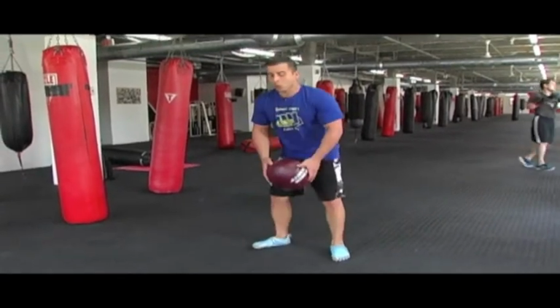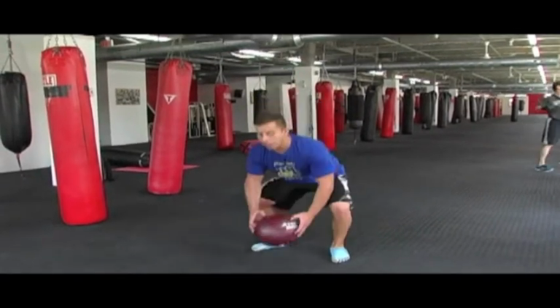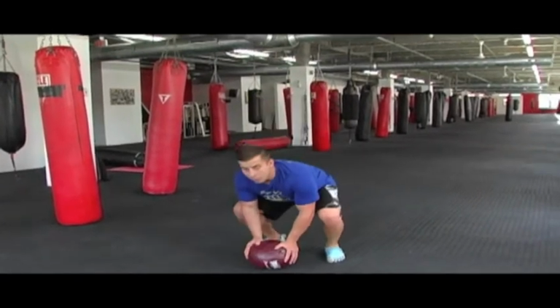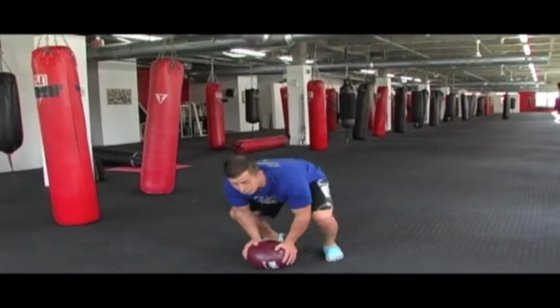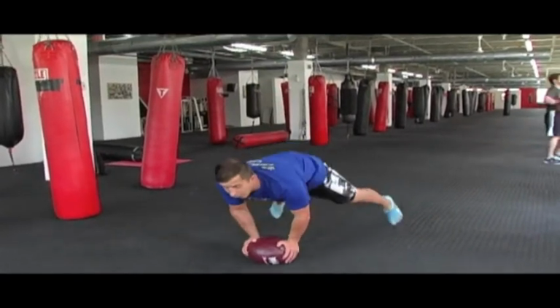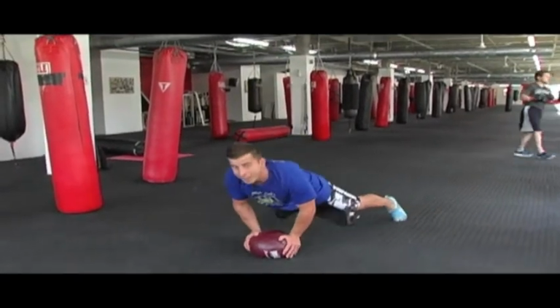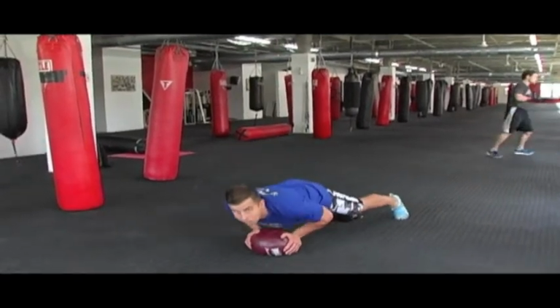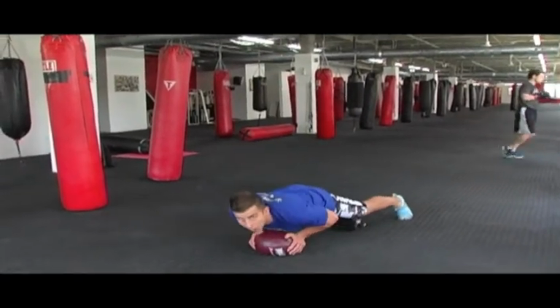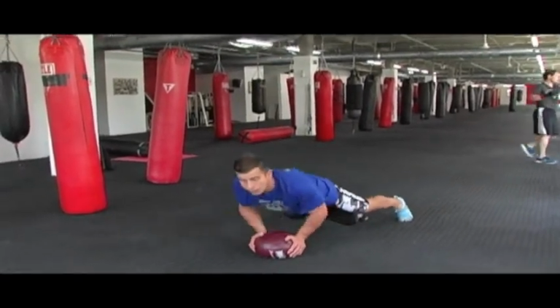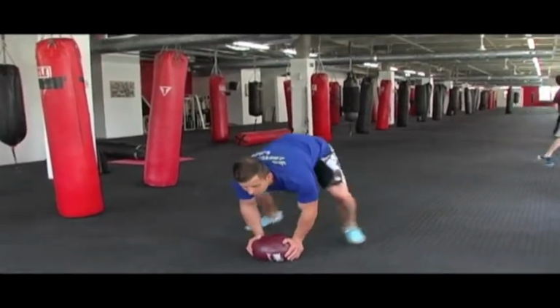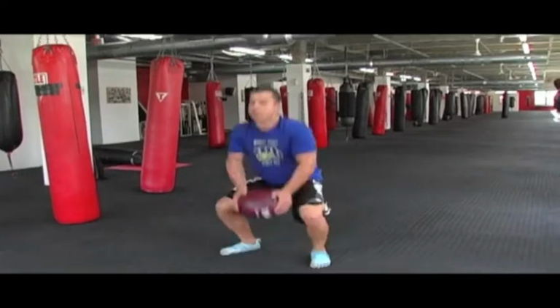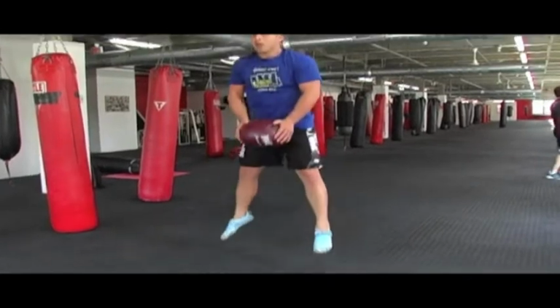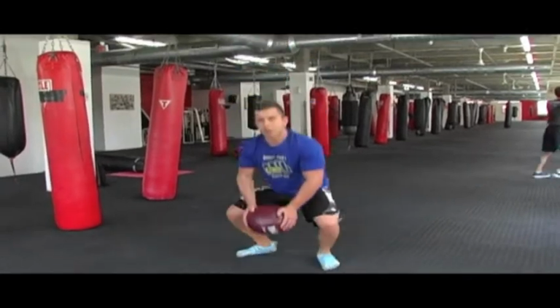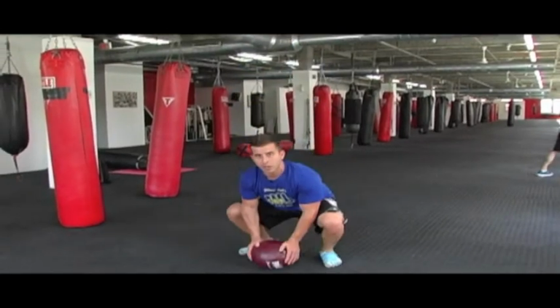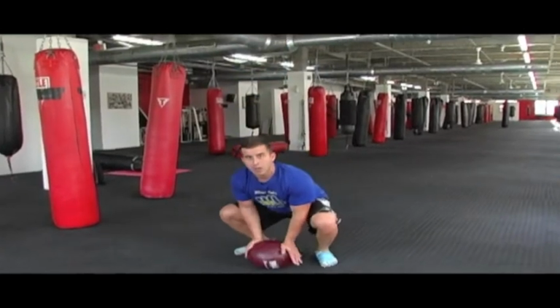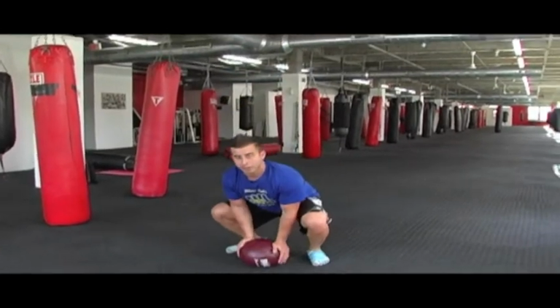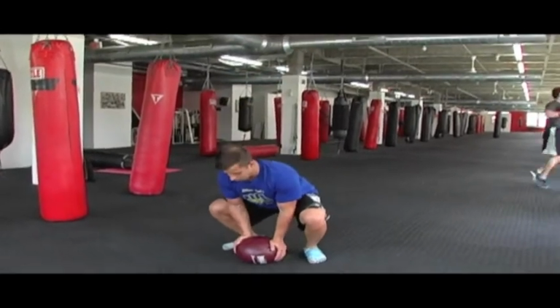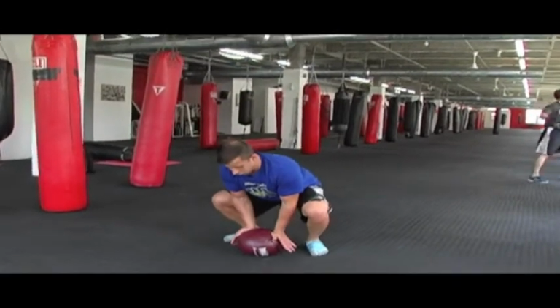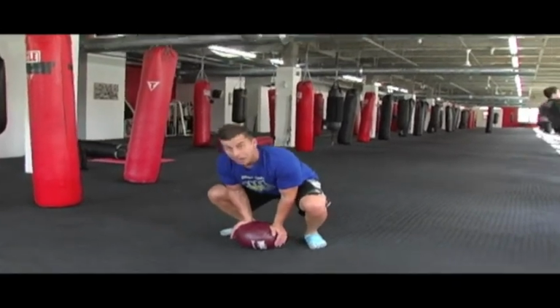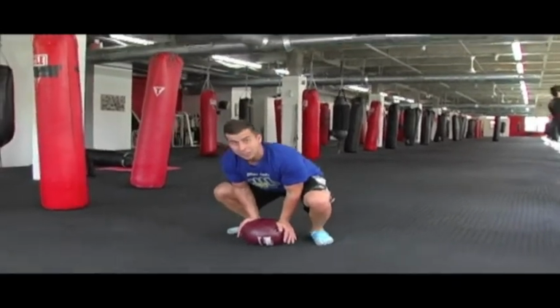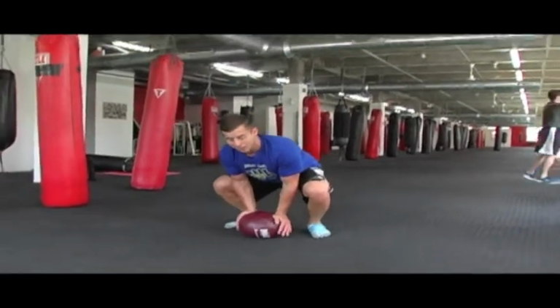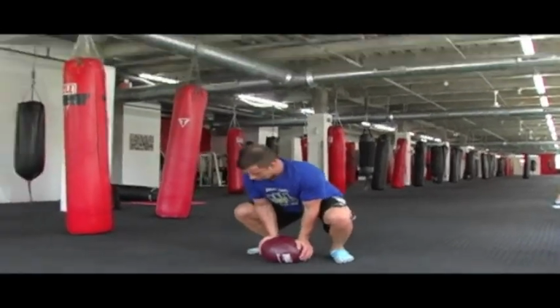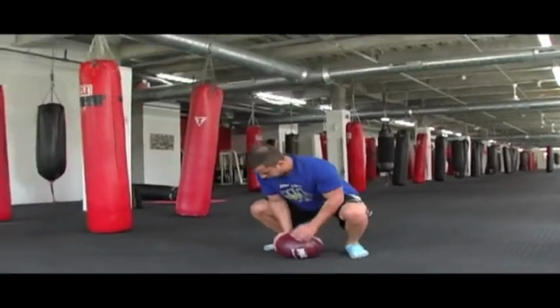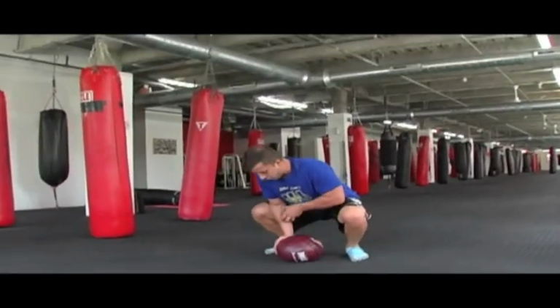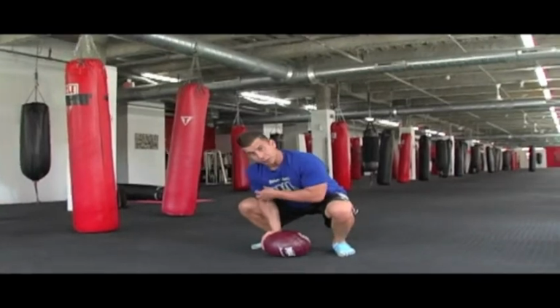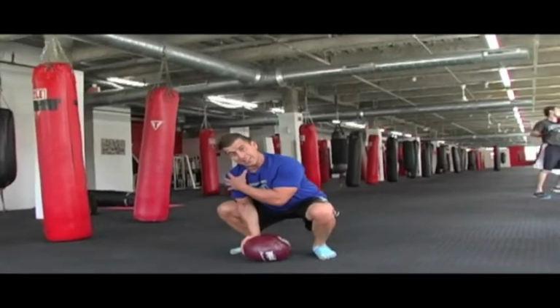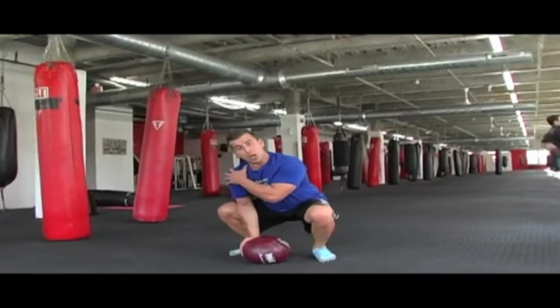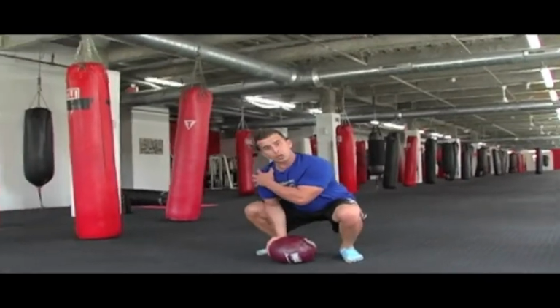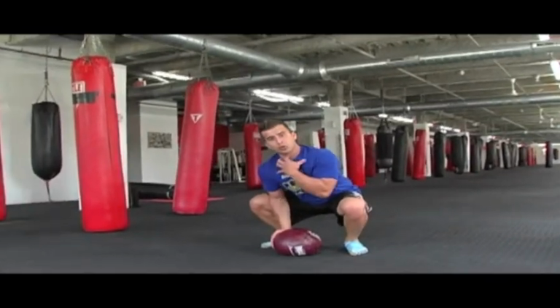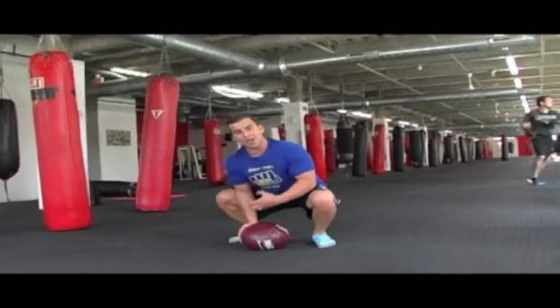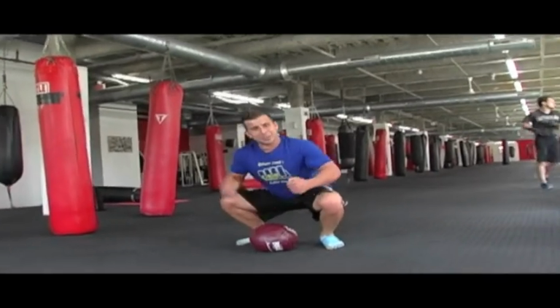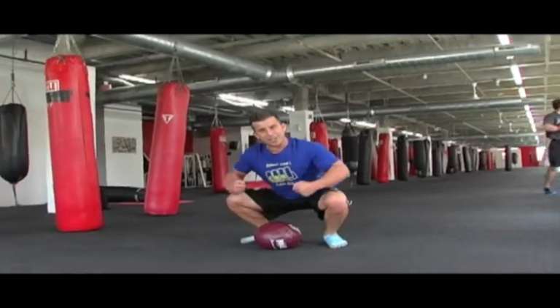Squat down, place the ball, kick your feet out, one push up, explode the feet back in, hop straight up. Butt down, pressing the palms into the bag, flexing the forearms, the biceps, the shoulders, the triceps, the chest.